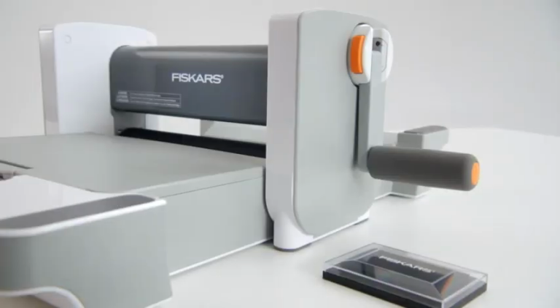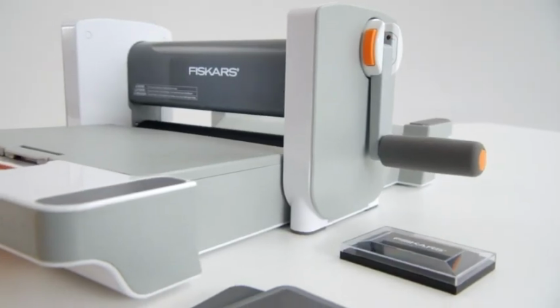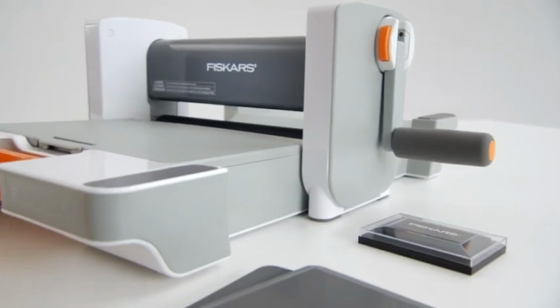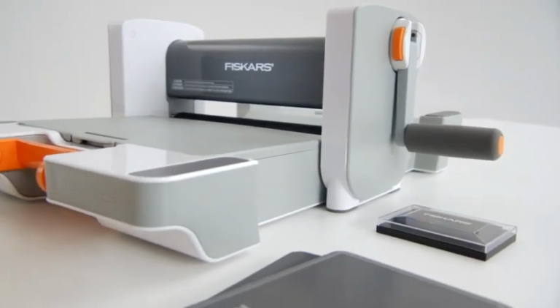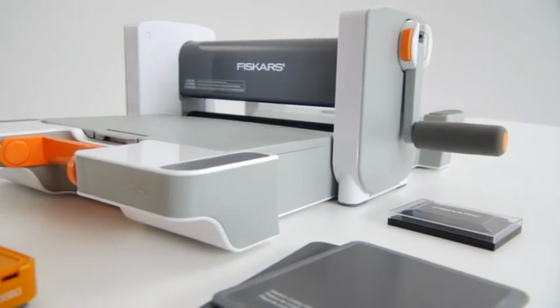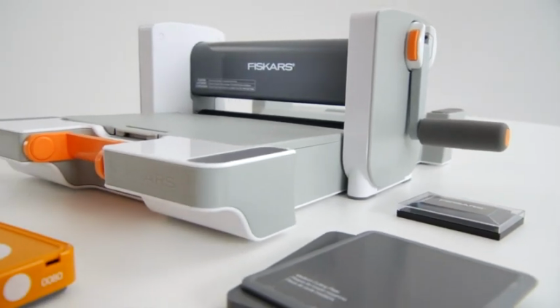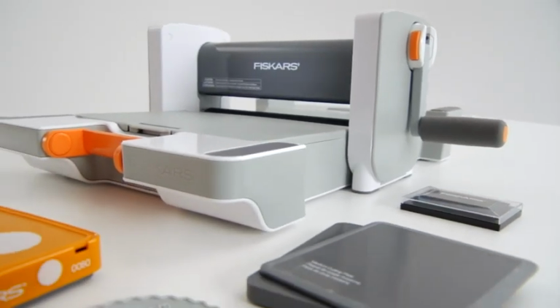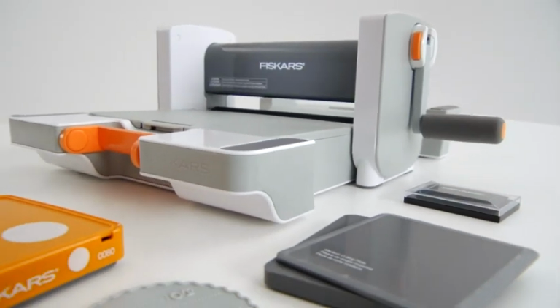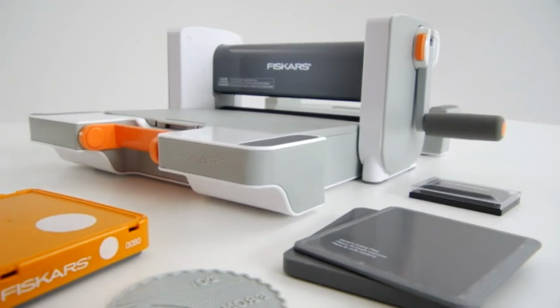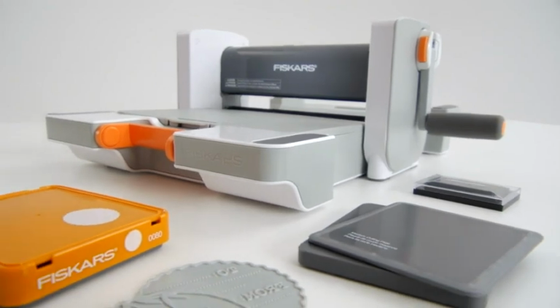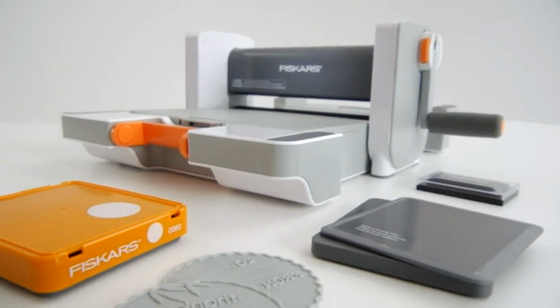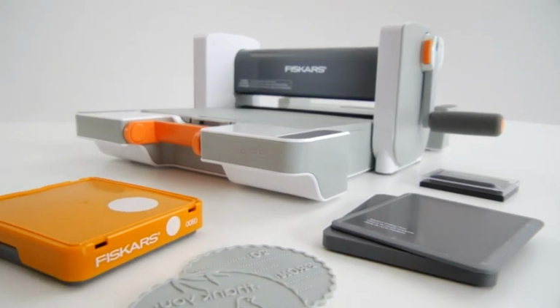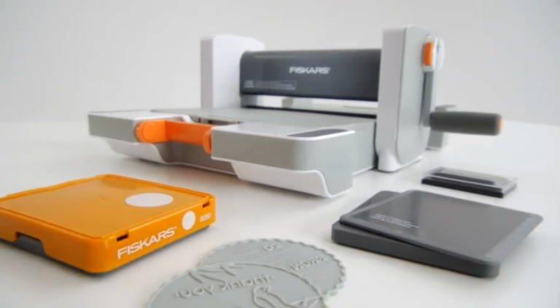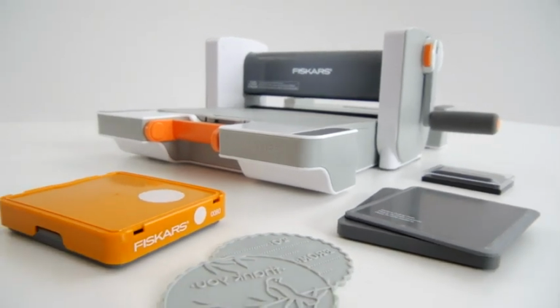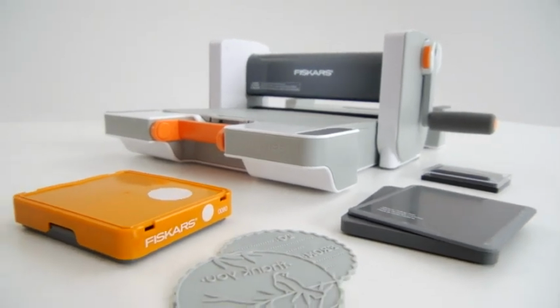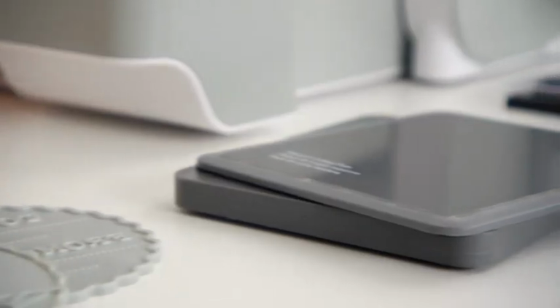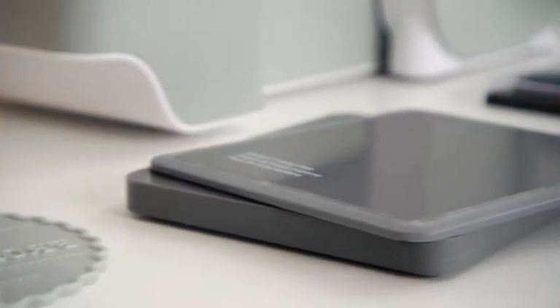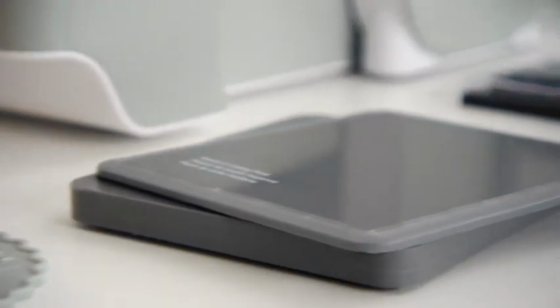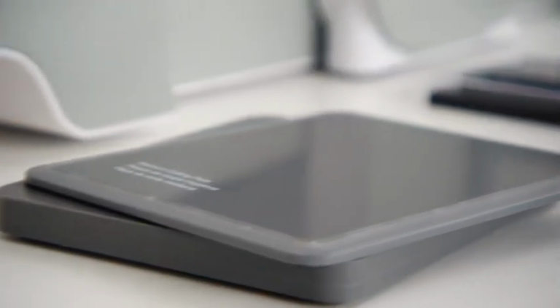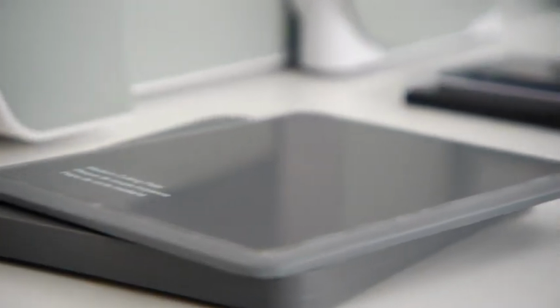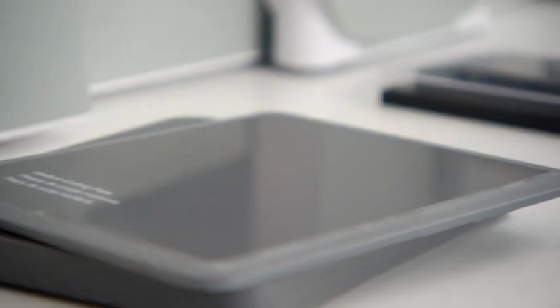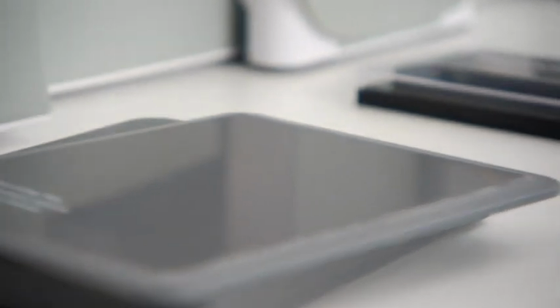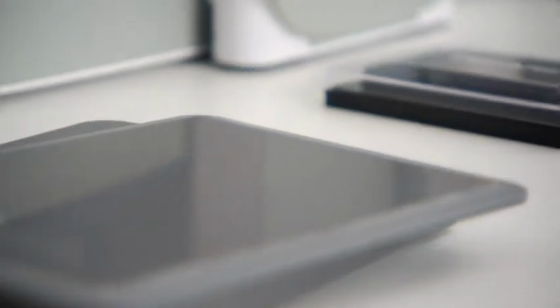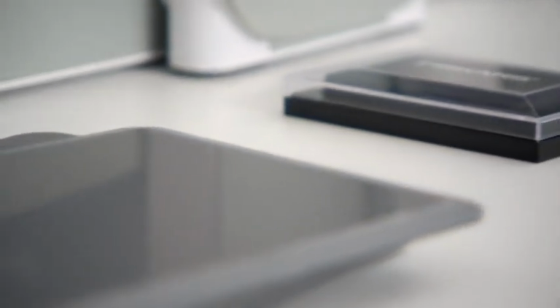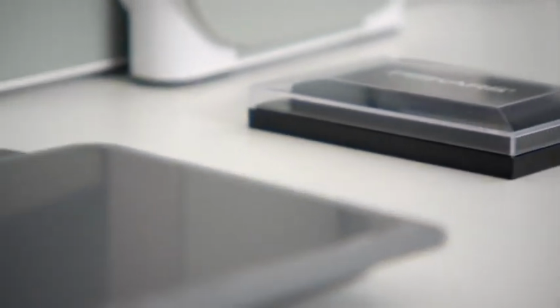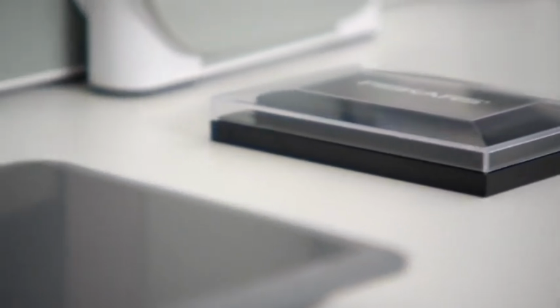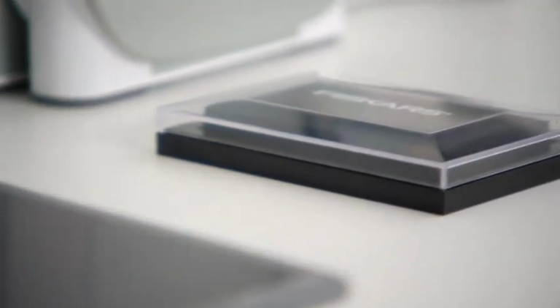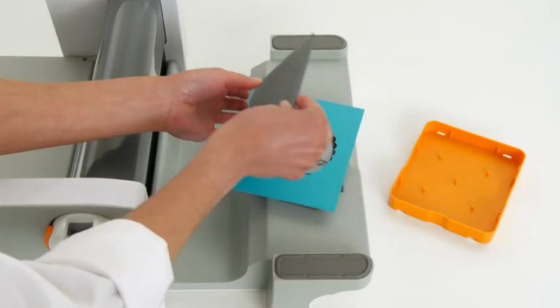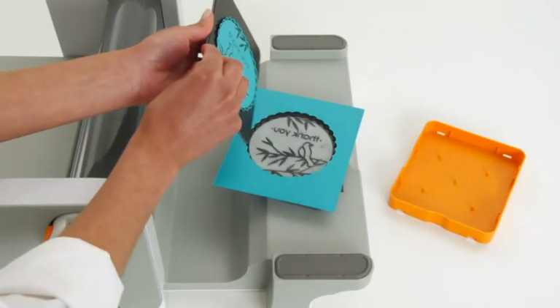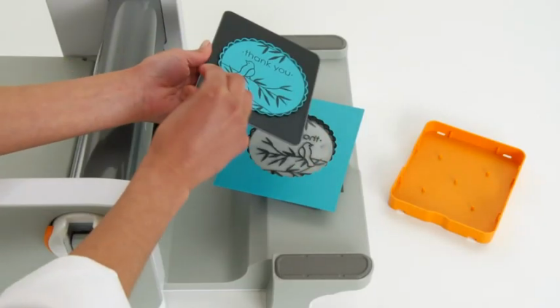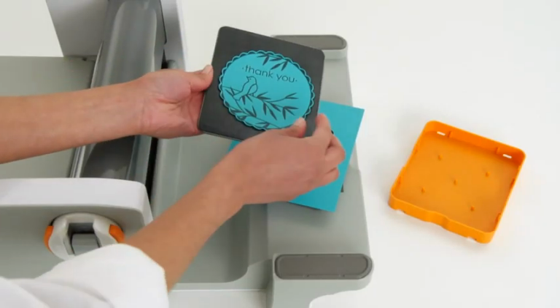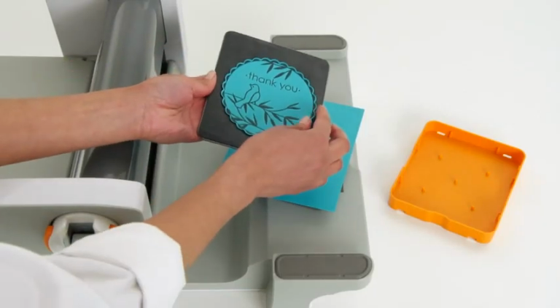Your starter set includes the machine, a design set including a die and two letterpress plates, a cutting plate with a rubber mat, a base plate, and even an ink pad, so you can start creating right out of the box.